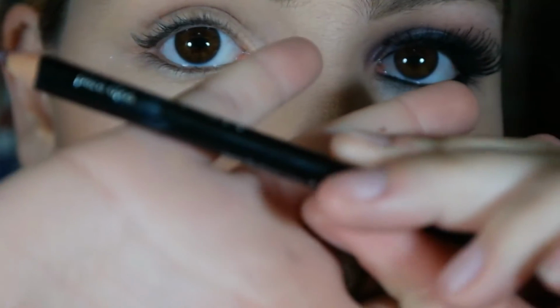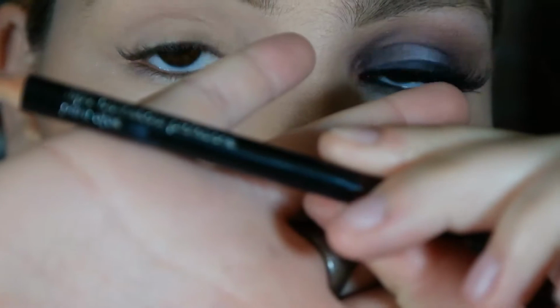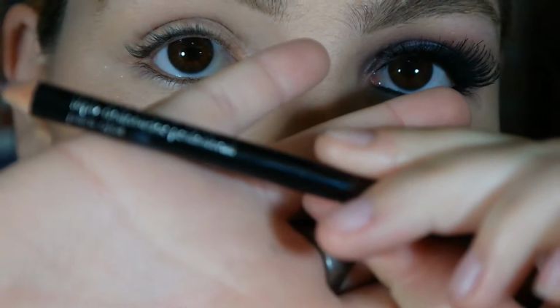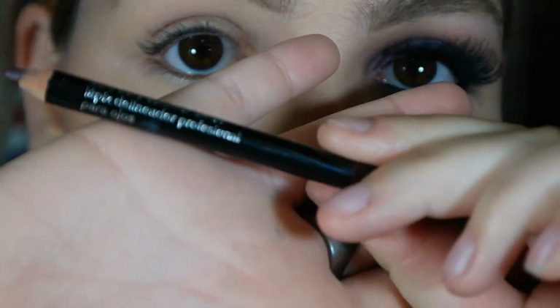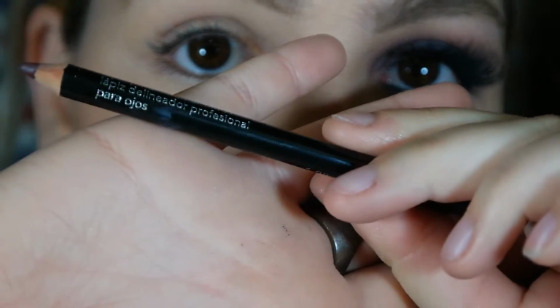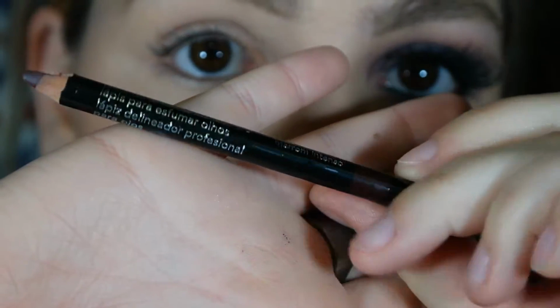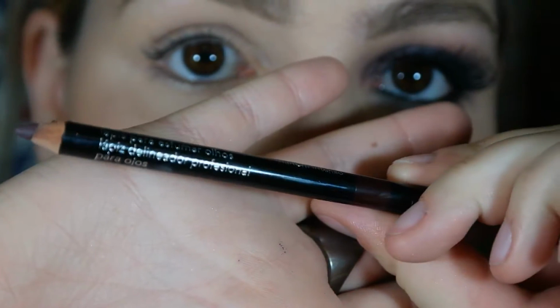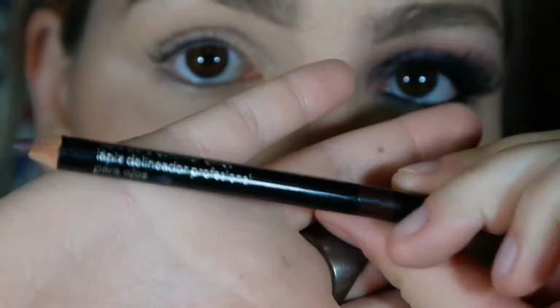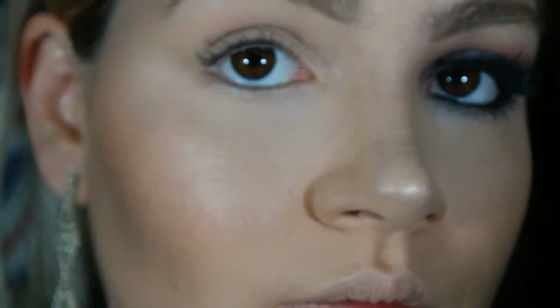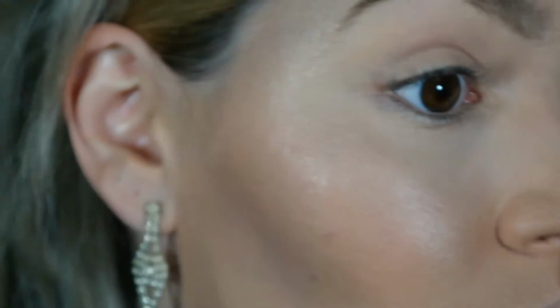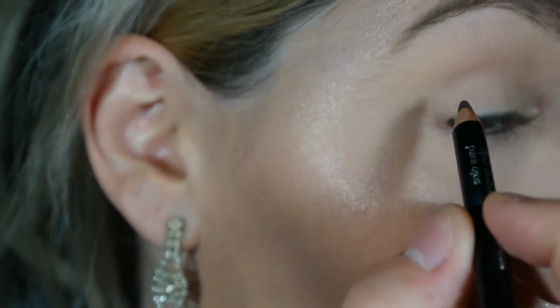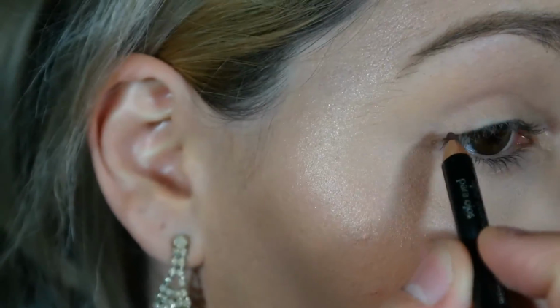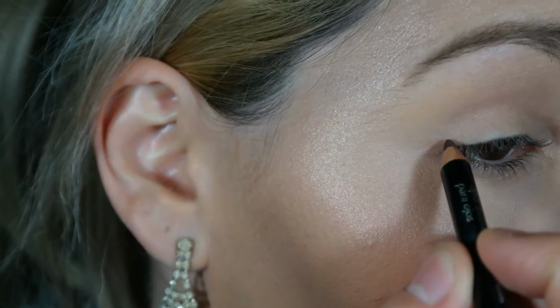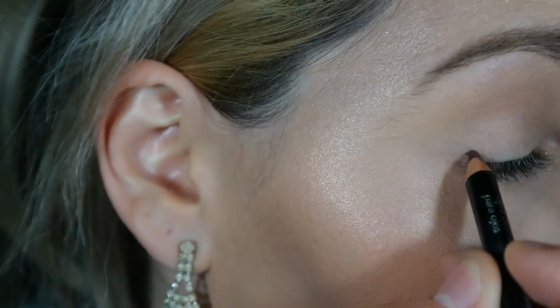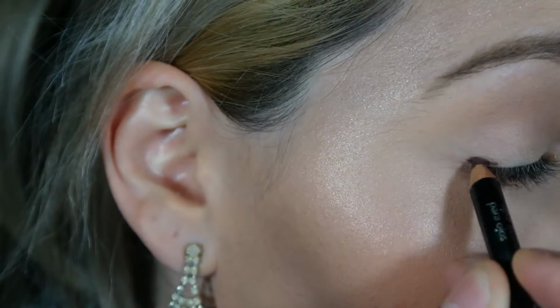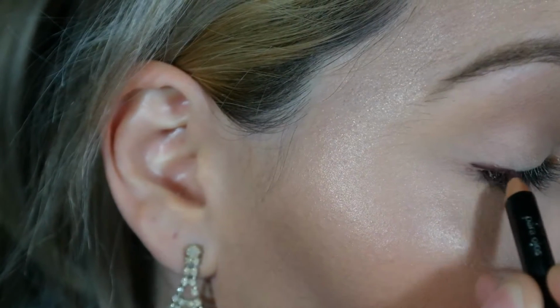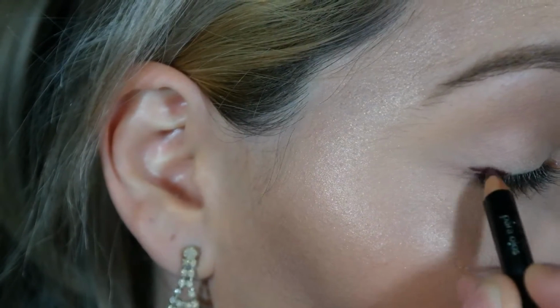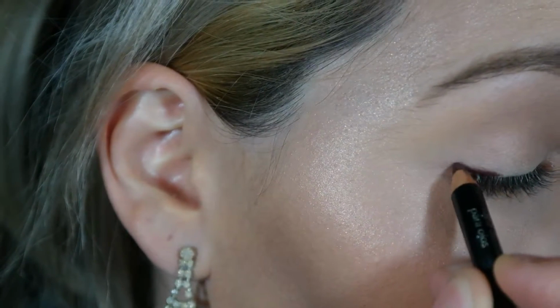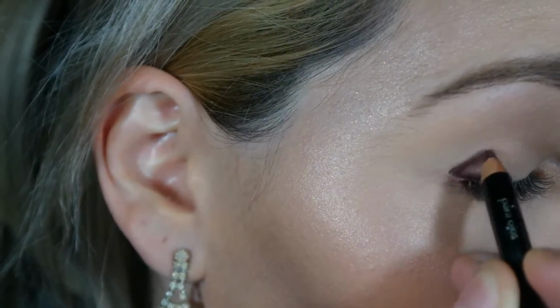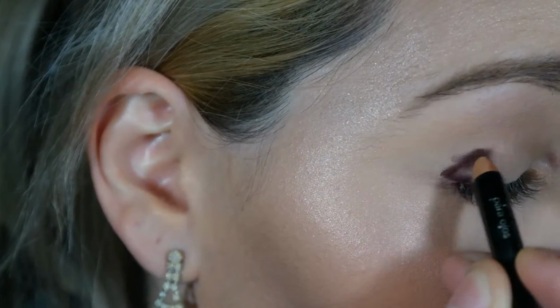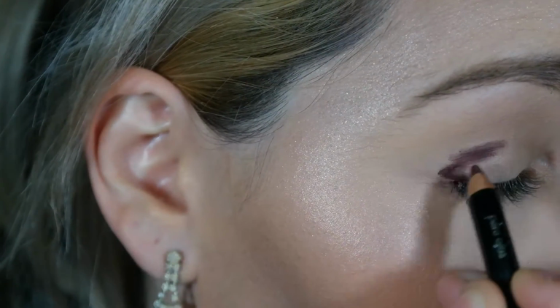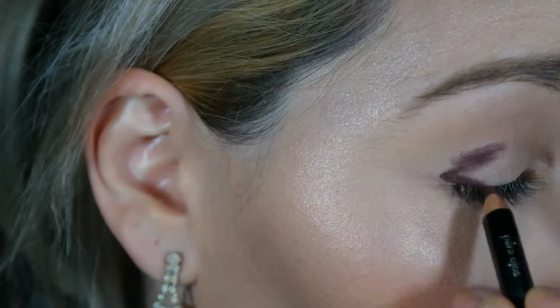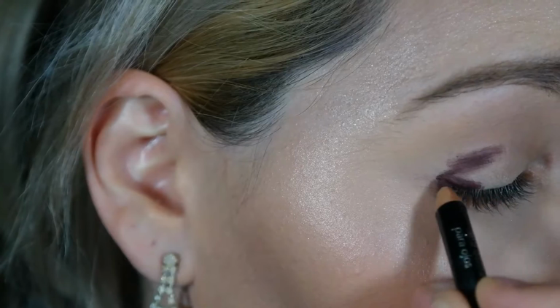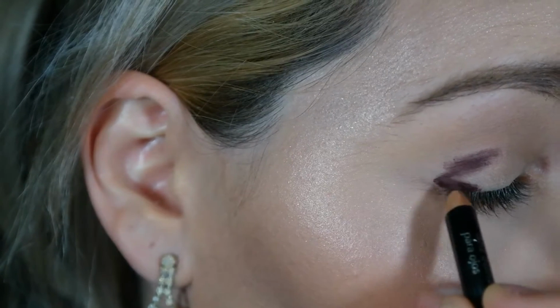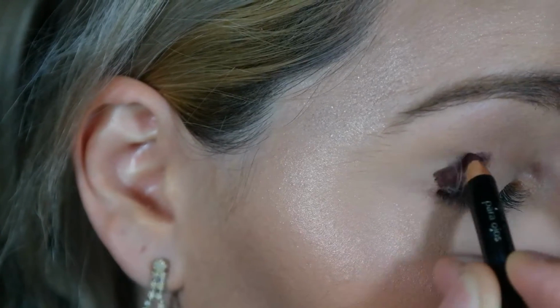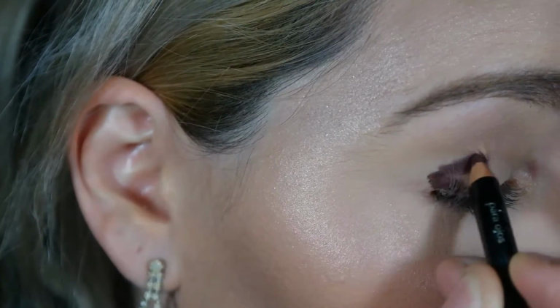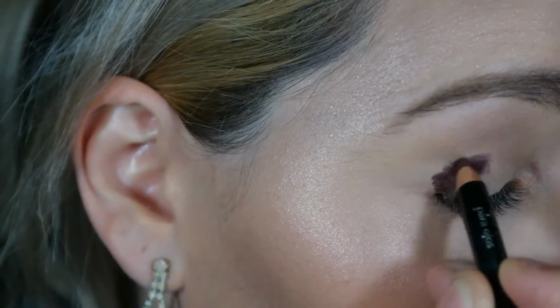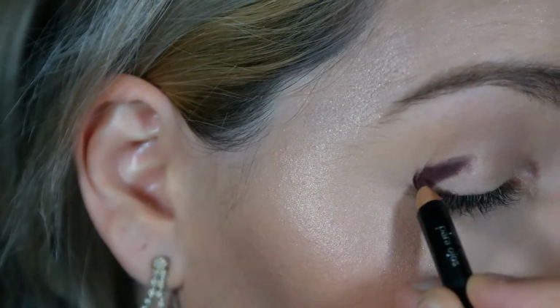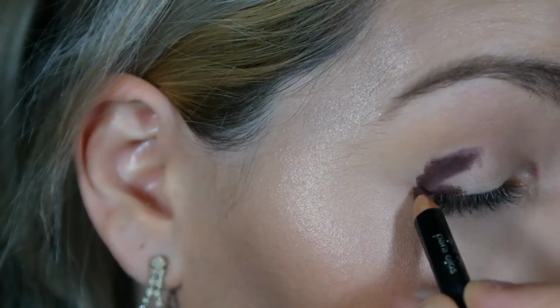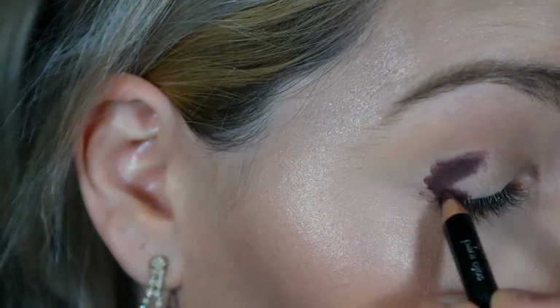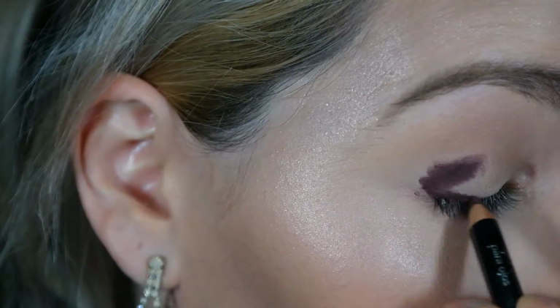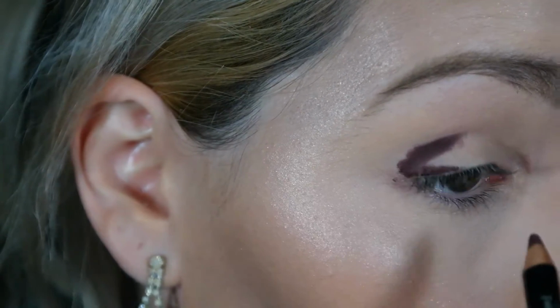Vou começar com esse lápis marrom violeta da Avon, vou passar por toda a minha pálpebra móvel. Fazendo riscos quaisquer, não precisa ficar certinho, porque logo depois vamos esfumar todo esse lápis.